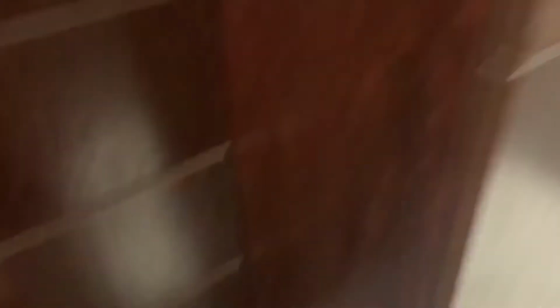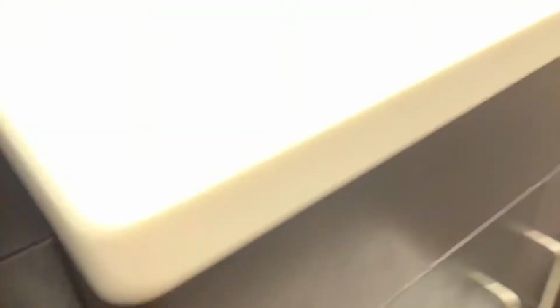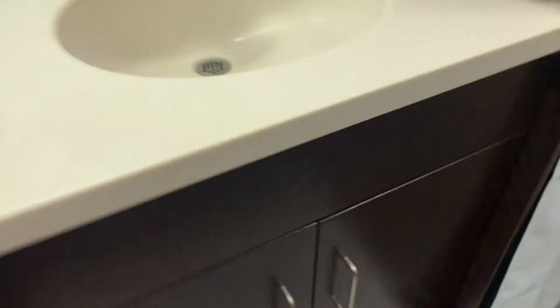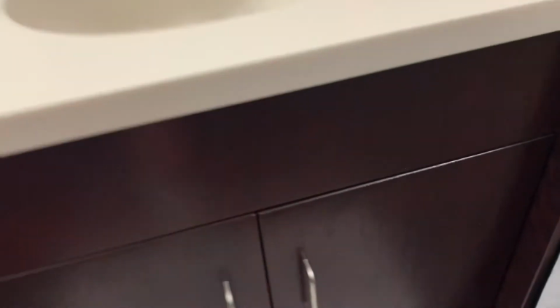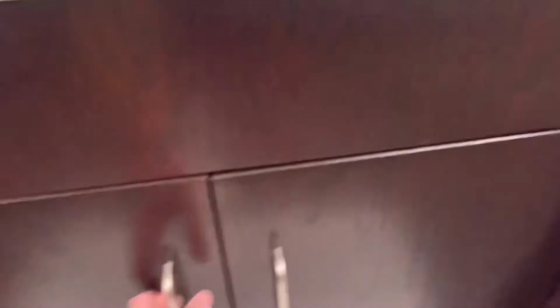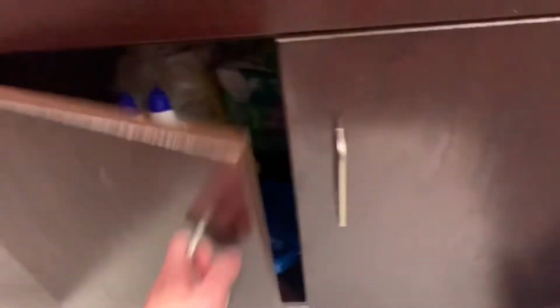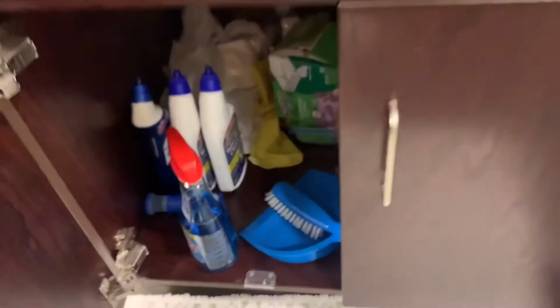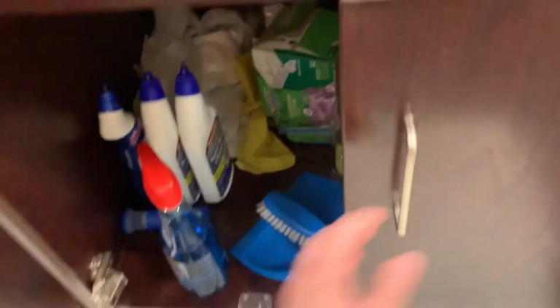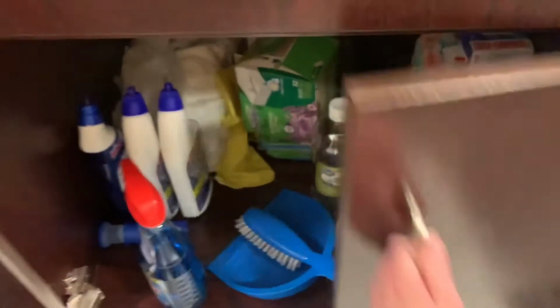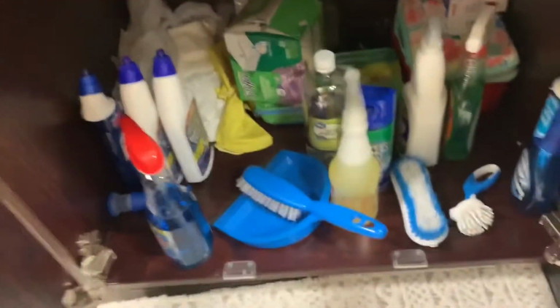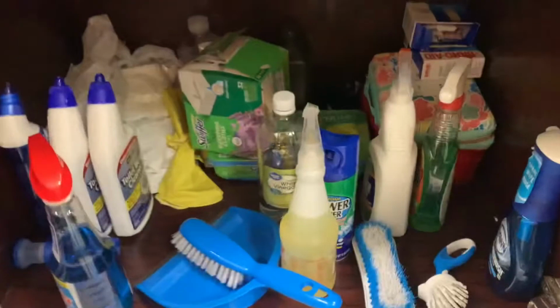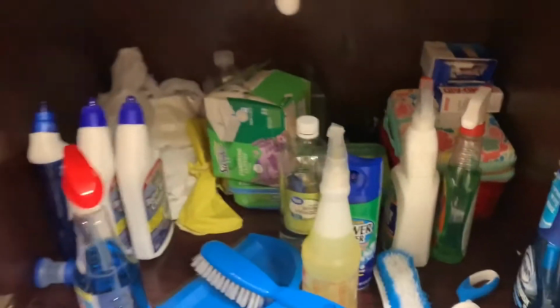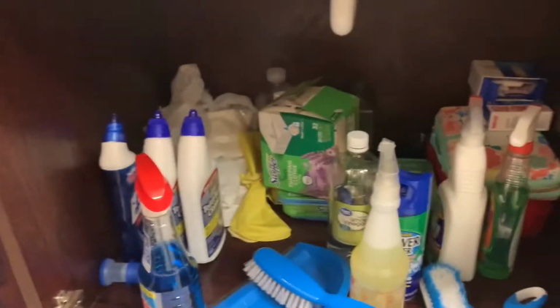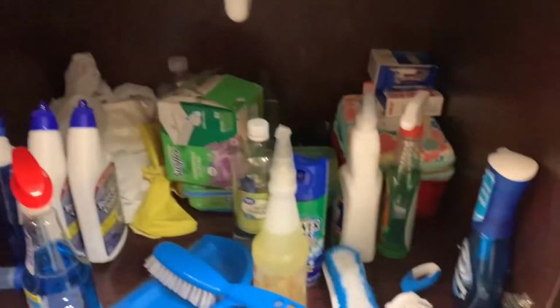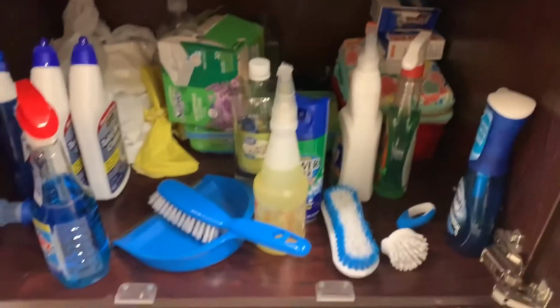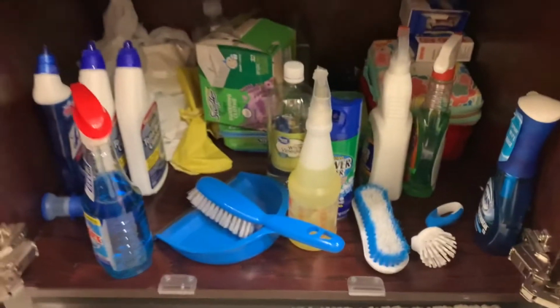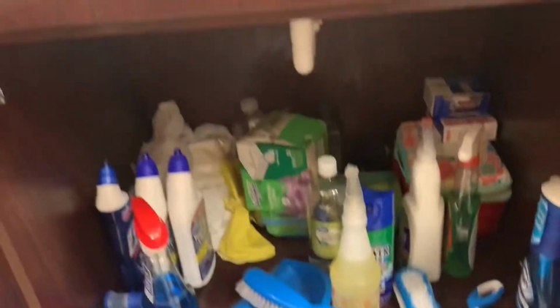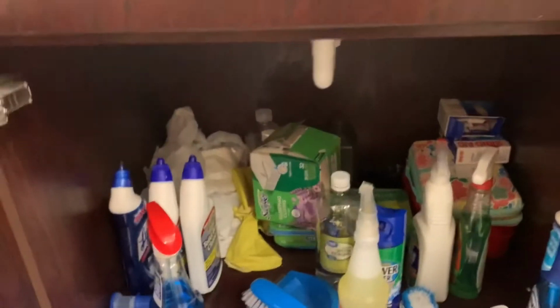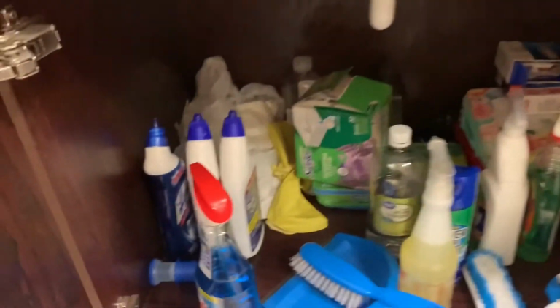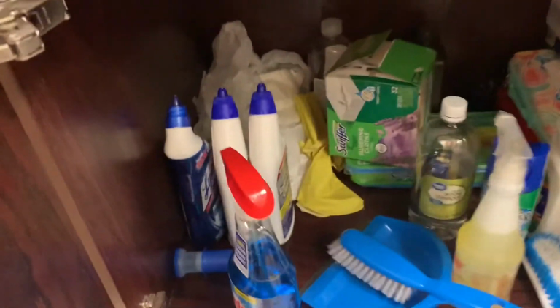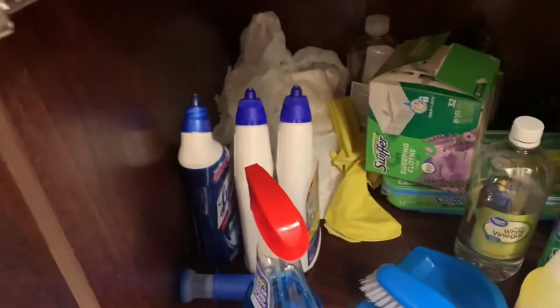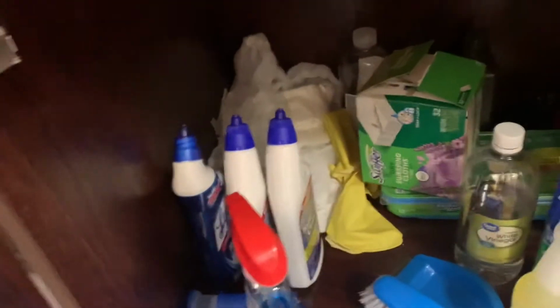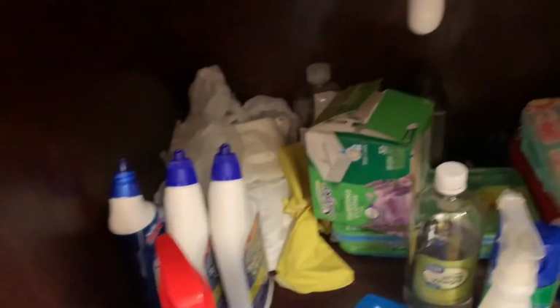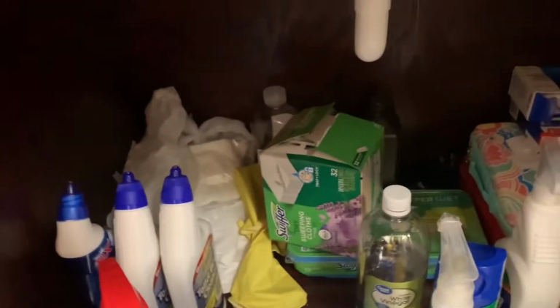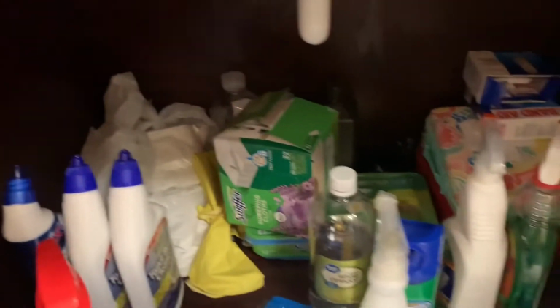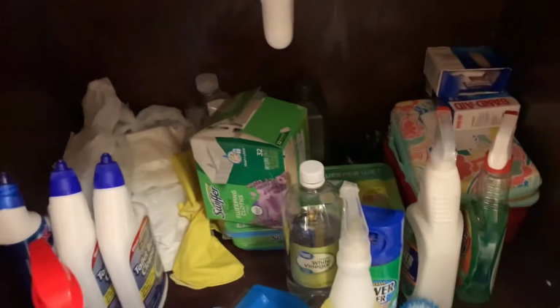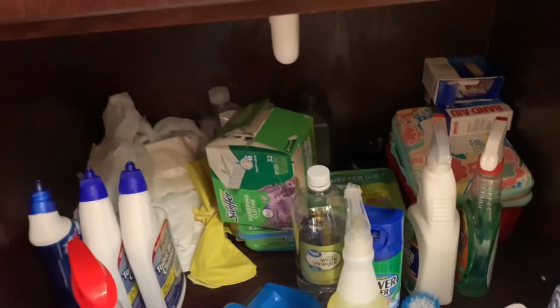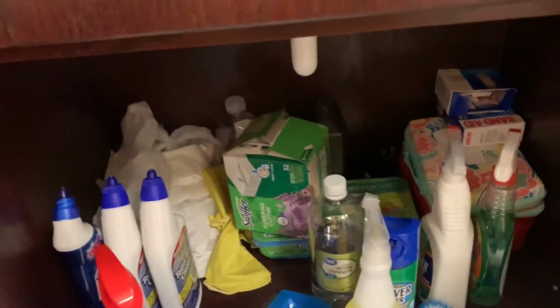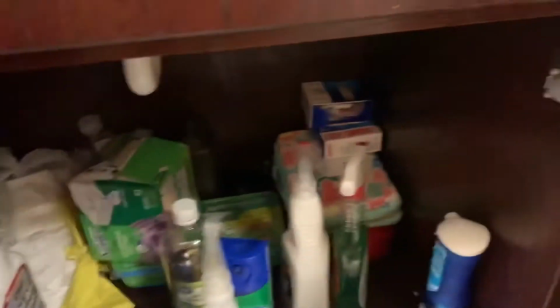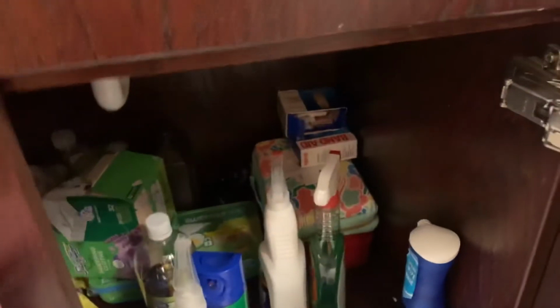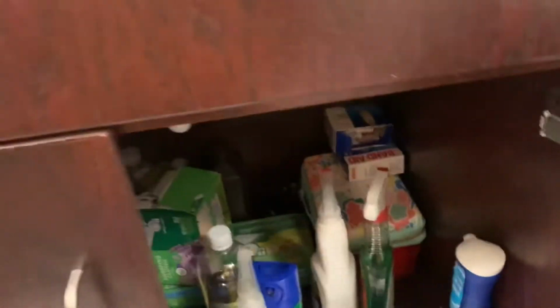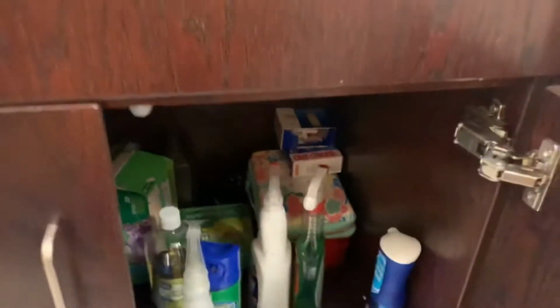Down here I have all my hair tools, and then we have a lot of space underneath the sink — cleaning supplies, plastic bags for the trash cans, a Swiffer that's come in handy, and band-aids.